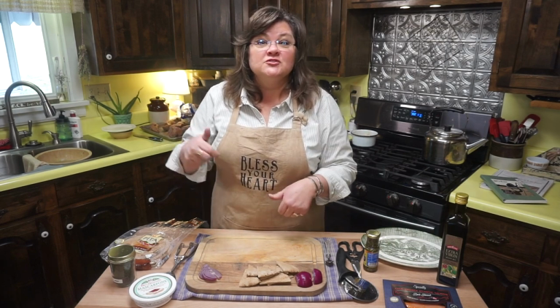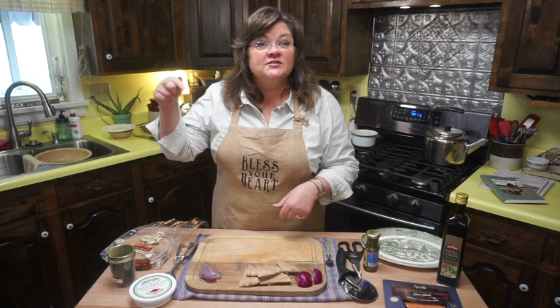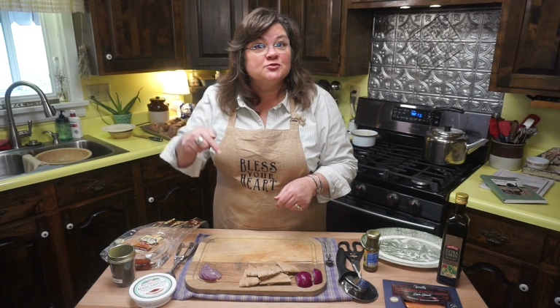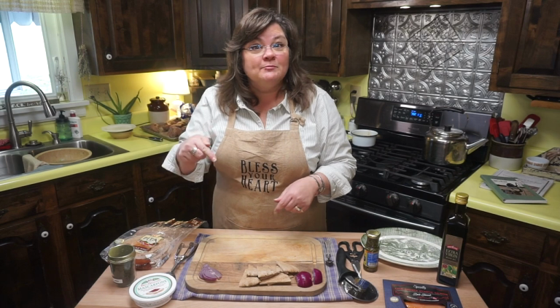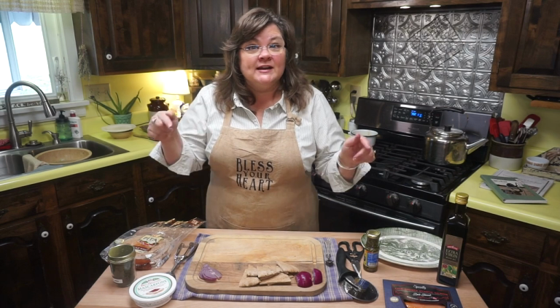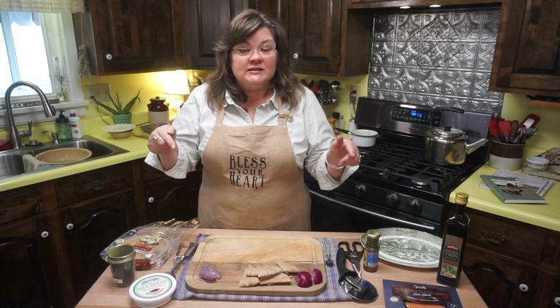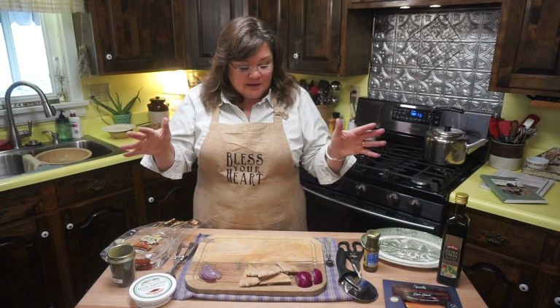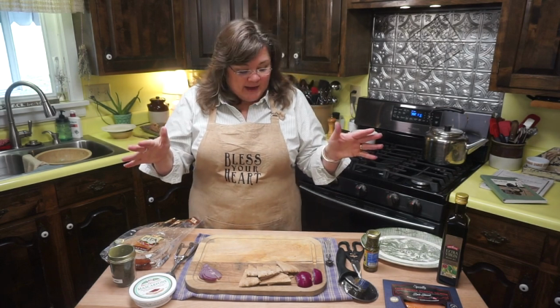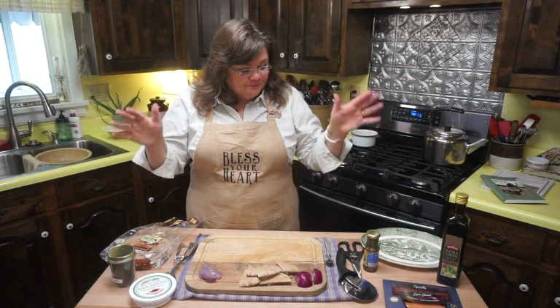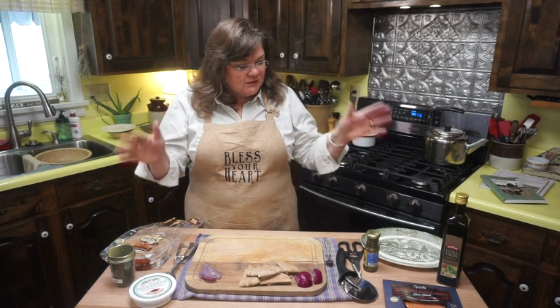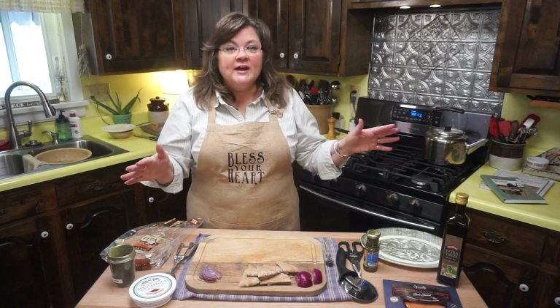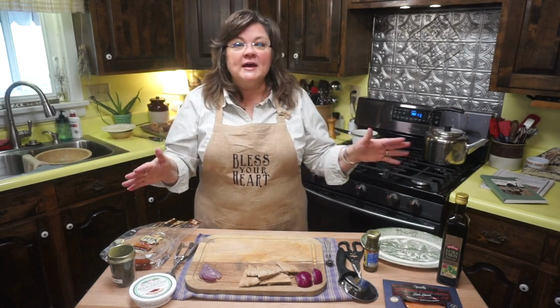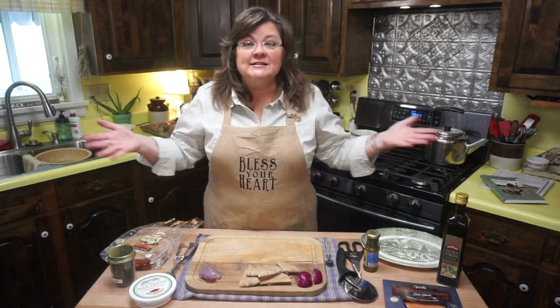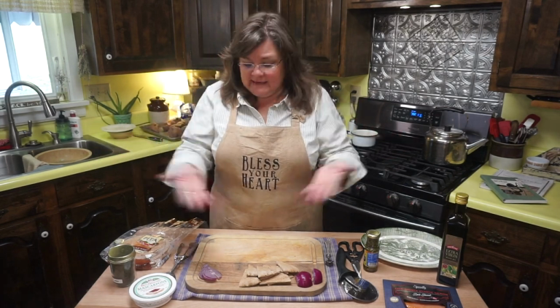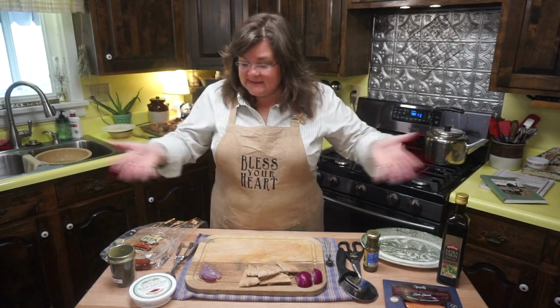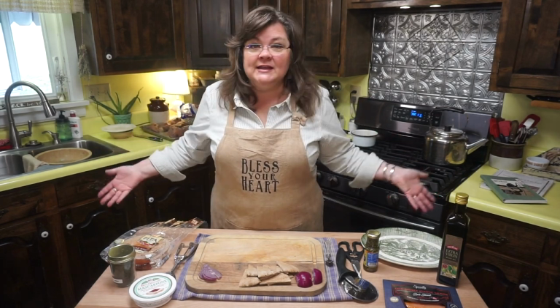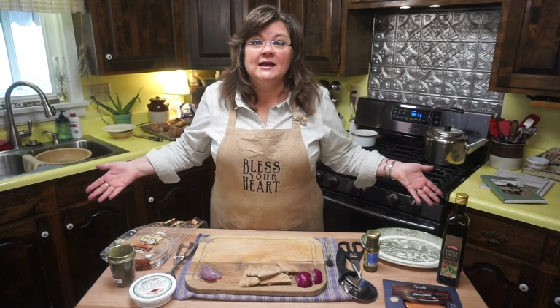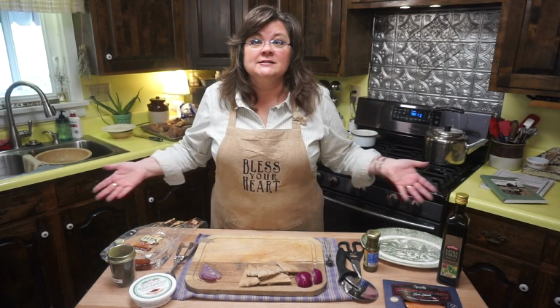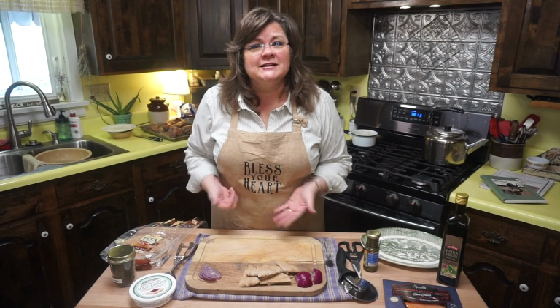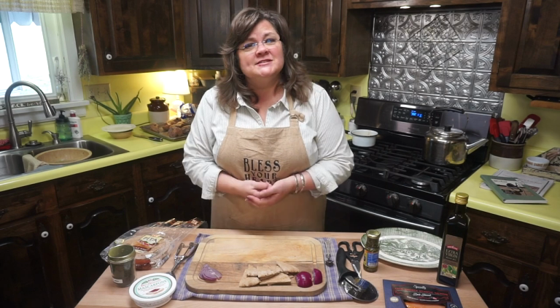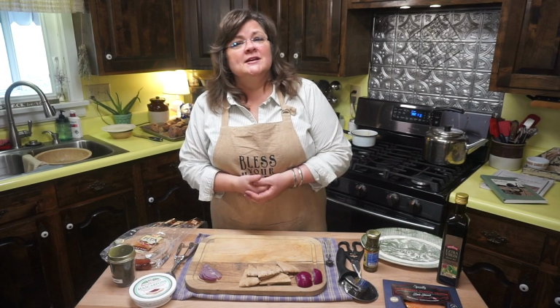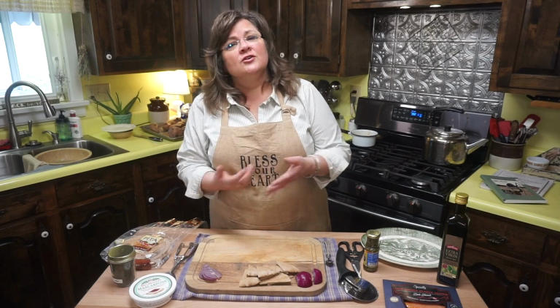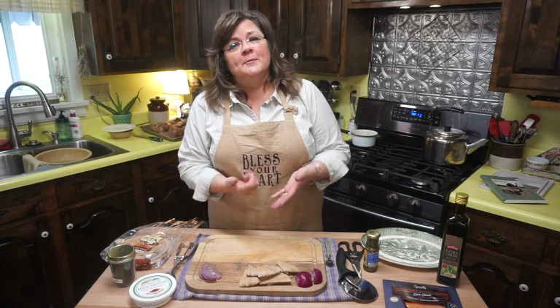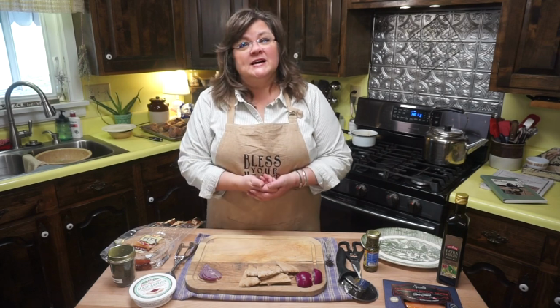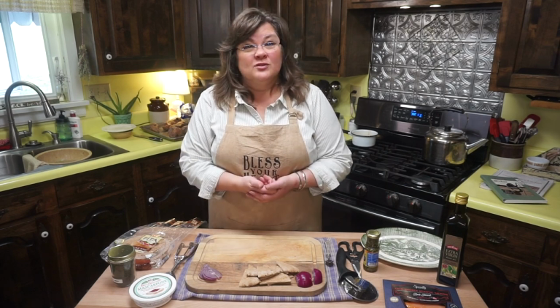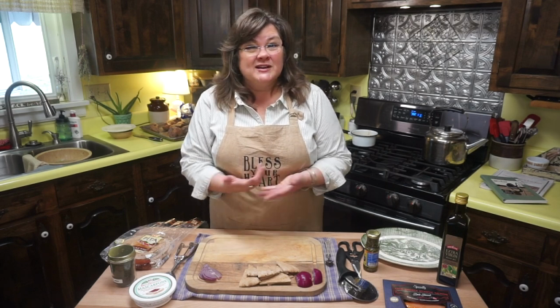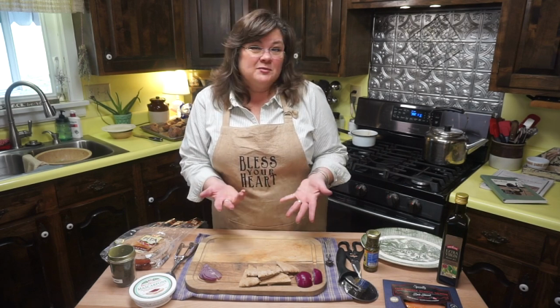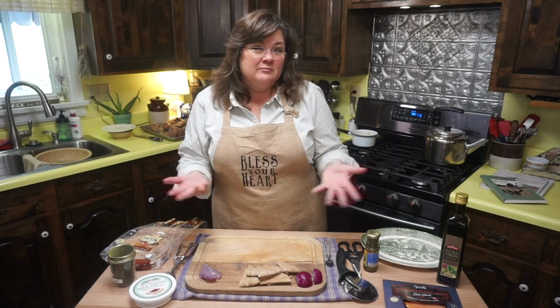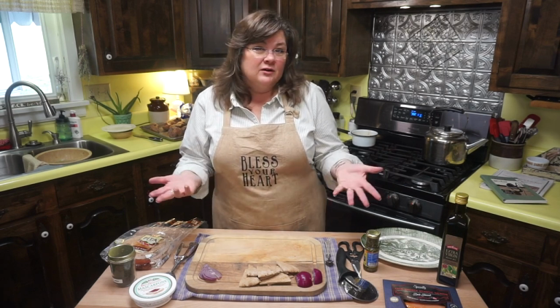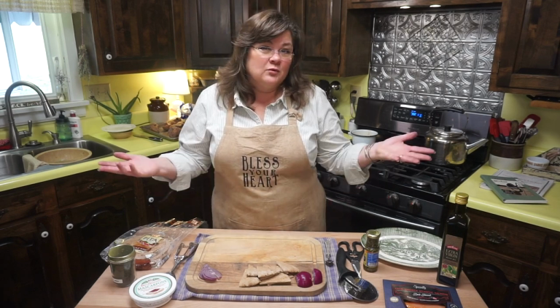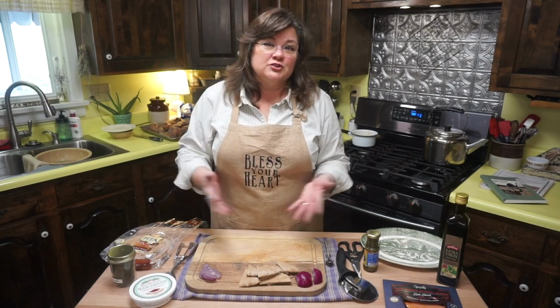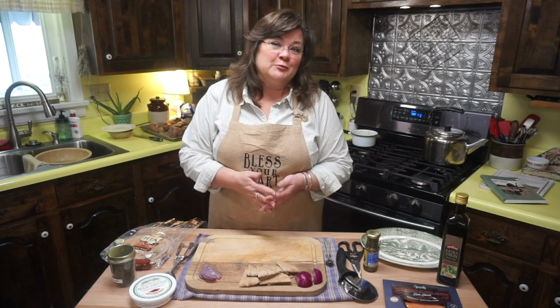Why don't you hit the subscribe button and then come back and learn how to make this easy and delicious little appetizer — or it could even be a meal for one or two people.